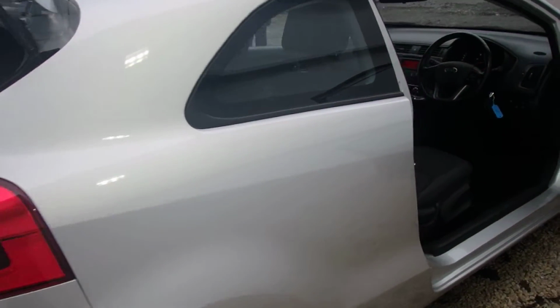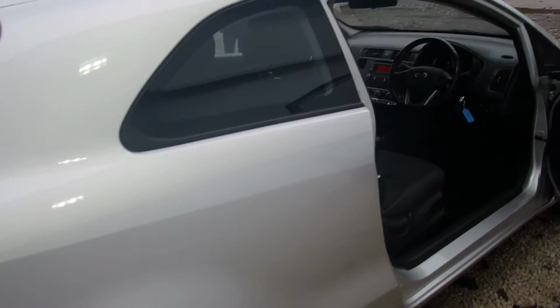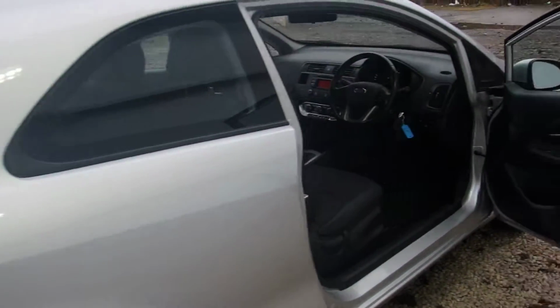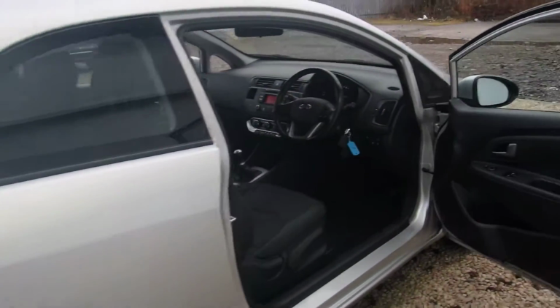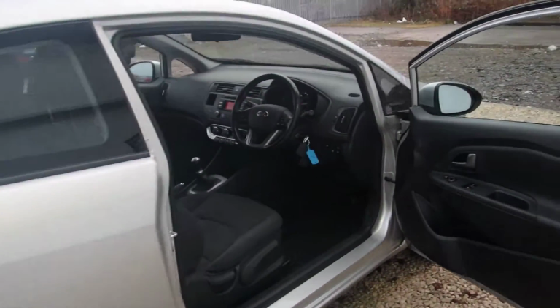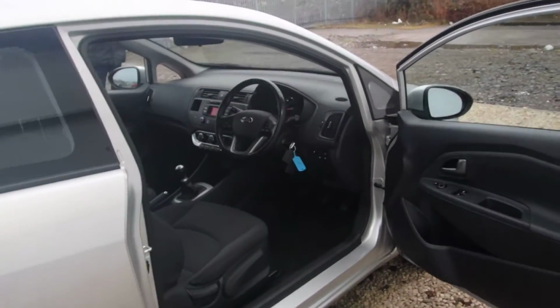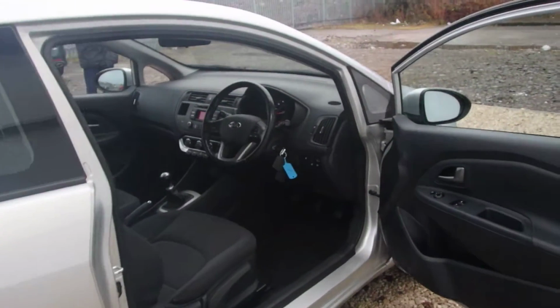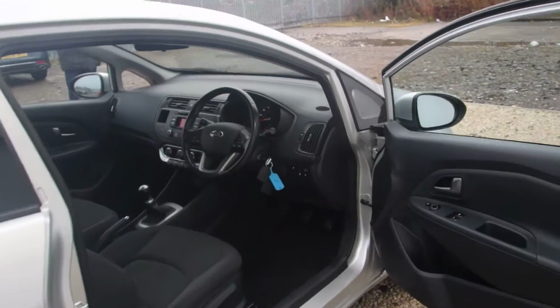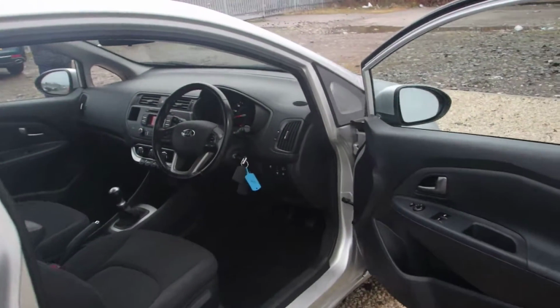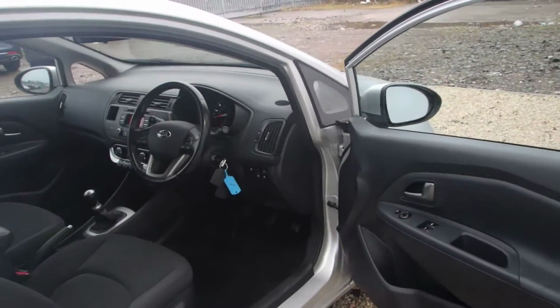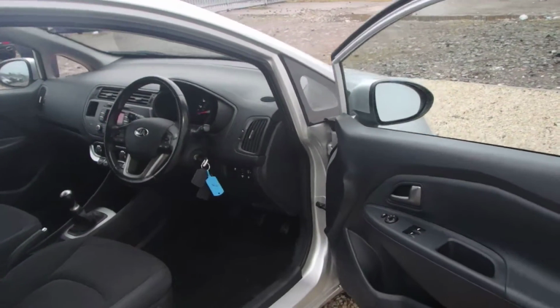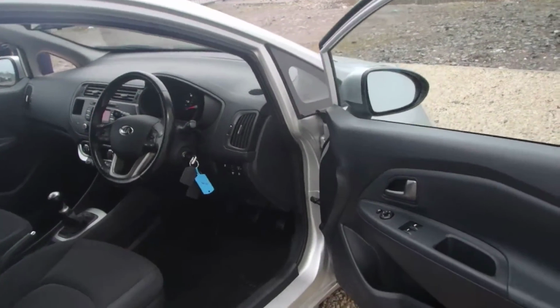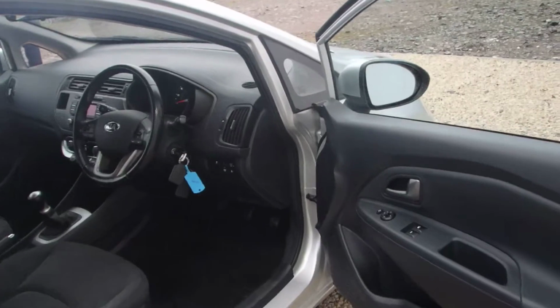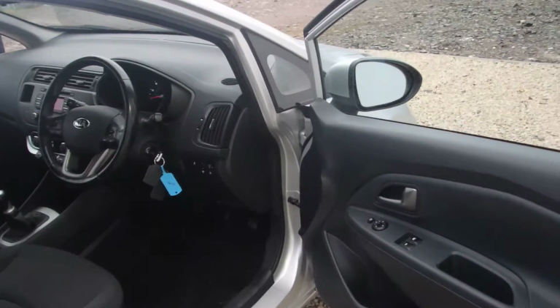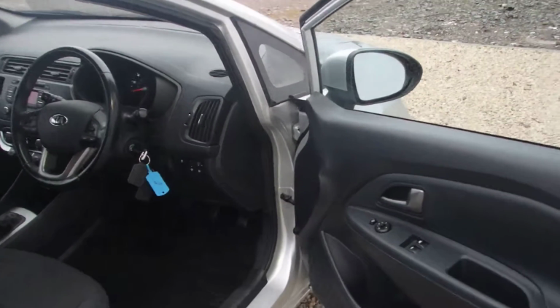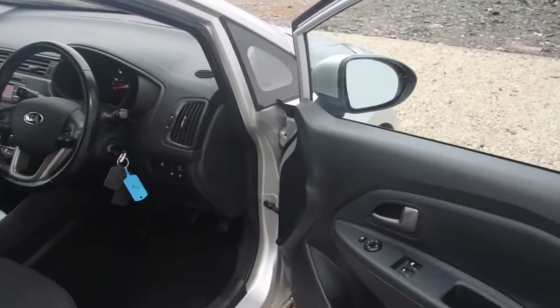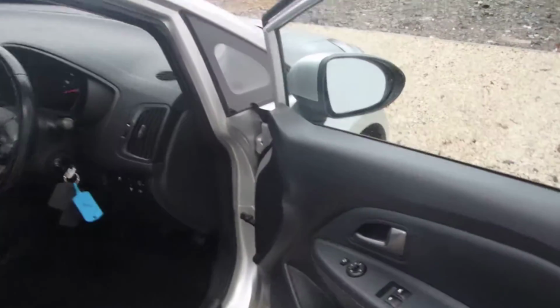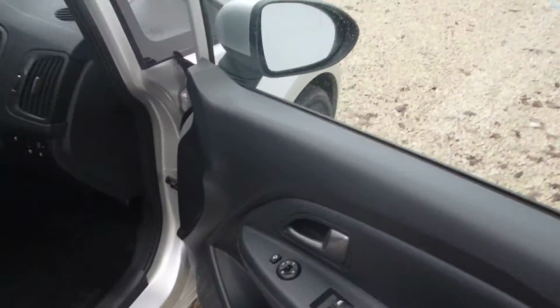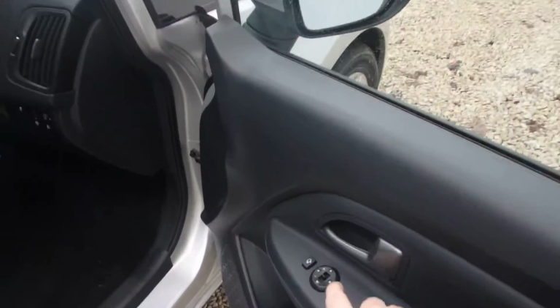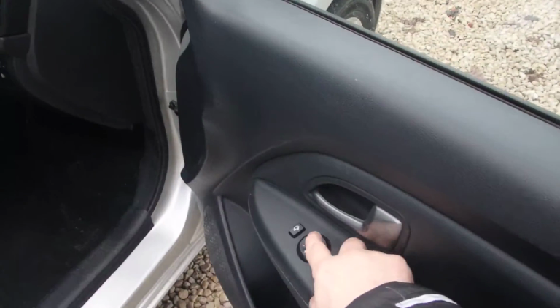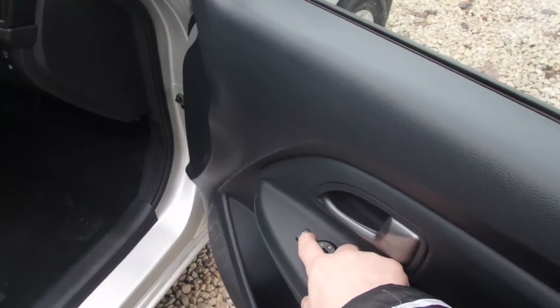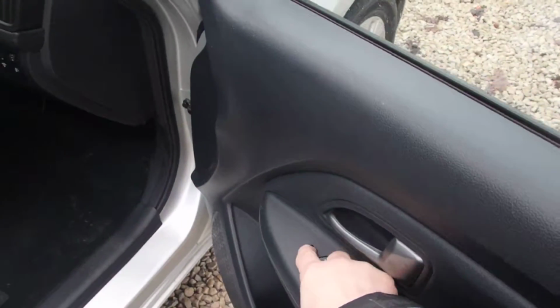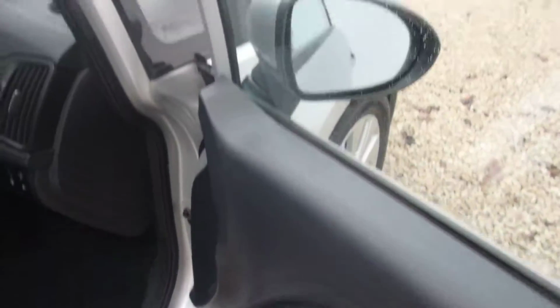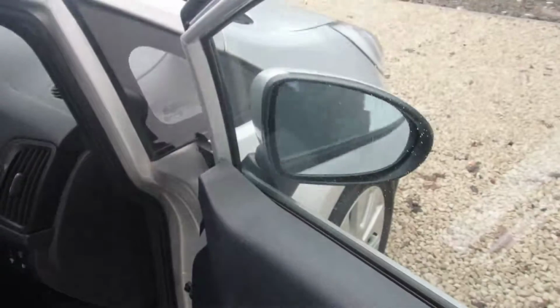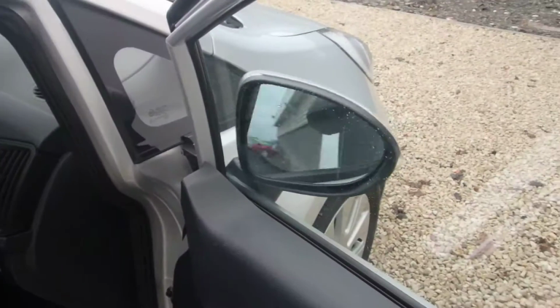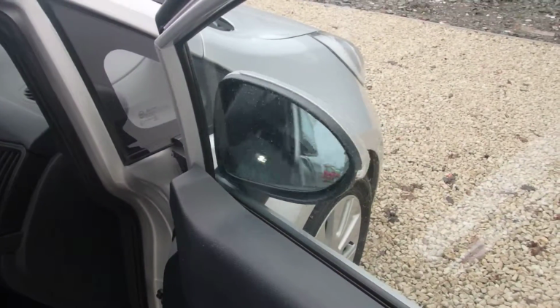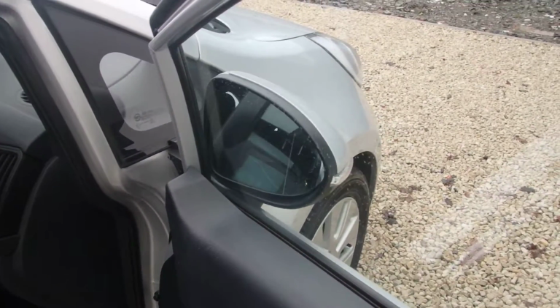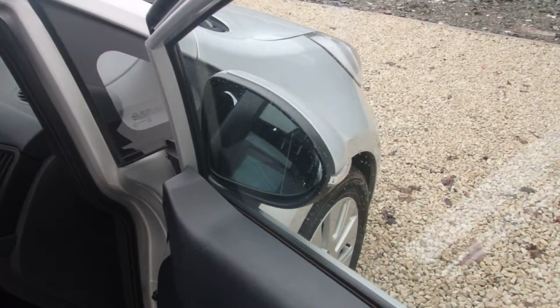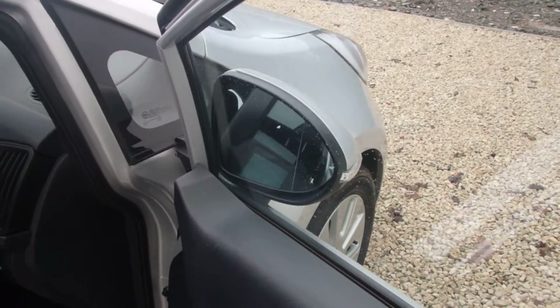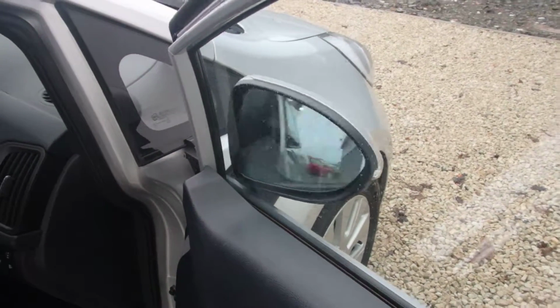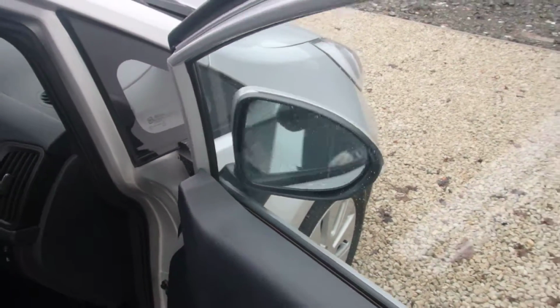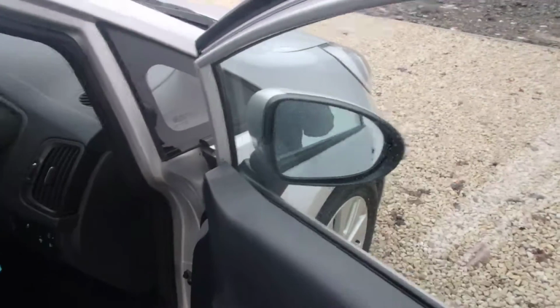This is a 3-door, so the front windows are obviously electronic, and as I said the mirrors do fold in. Just press the button, they fold in electronically, press it and they fold back out.